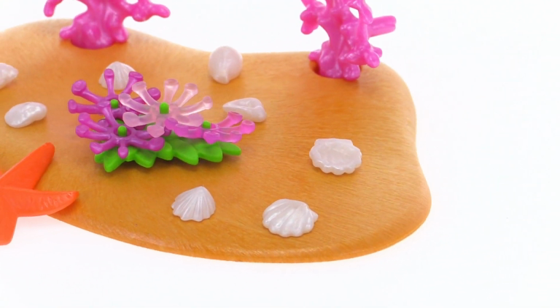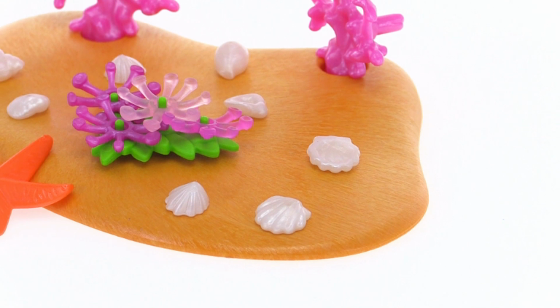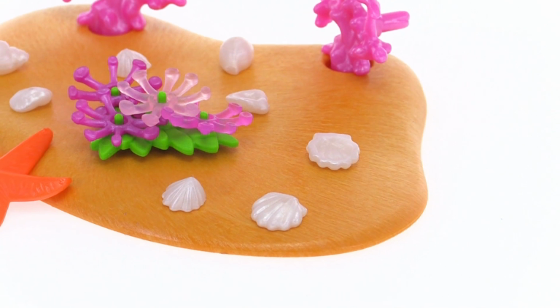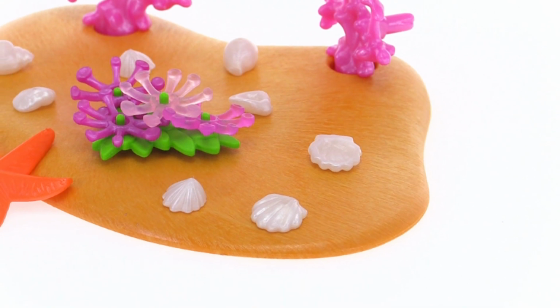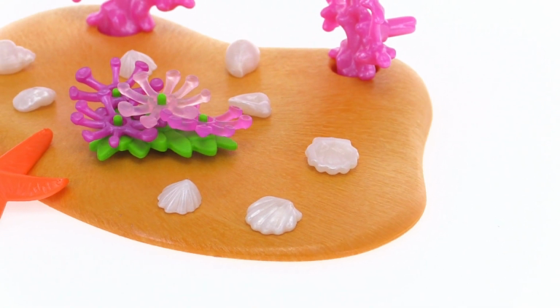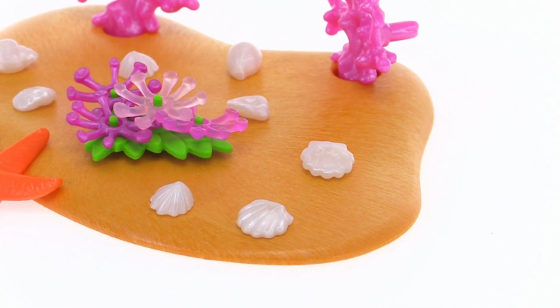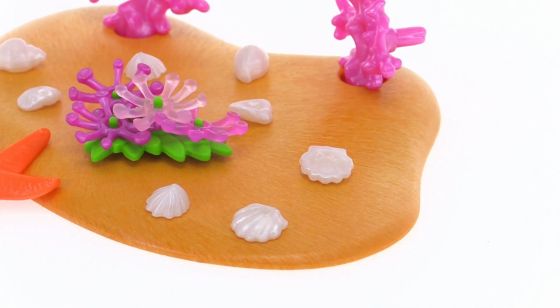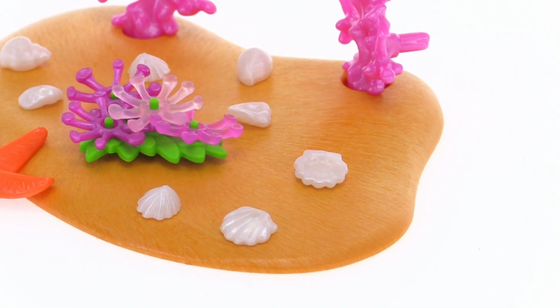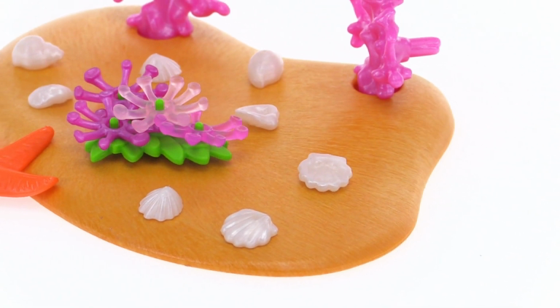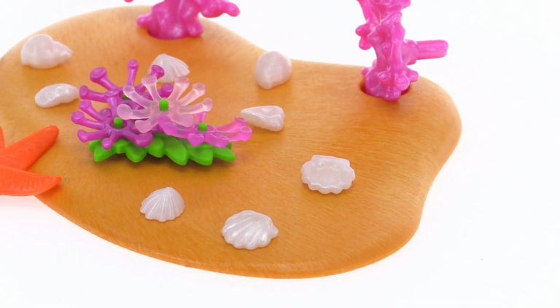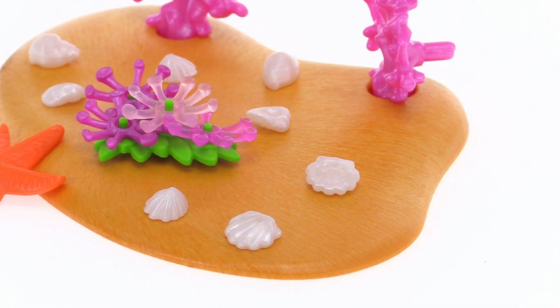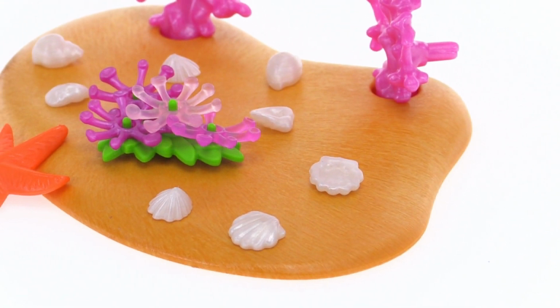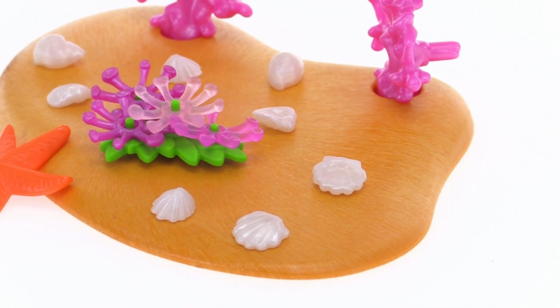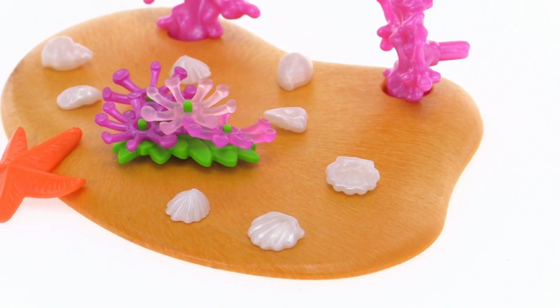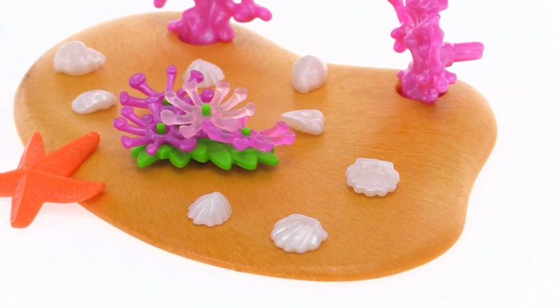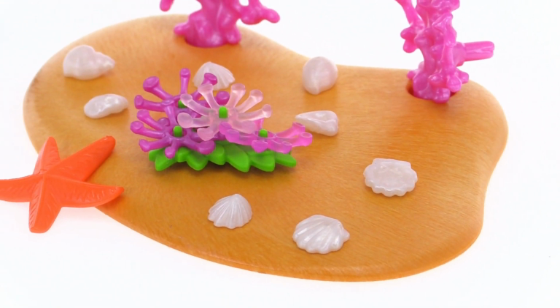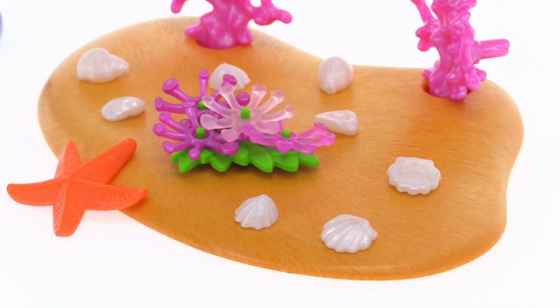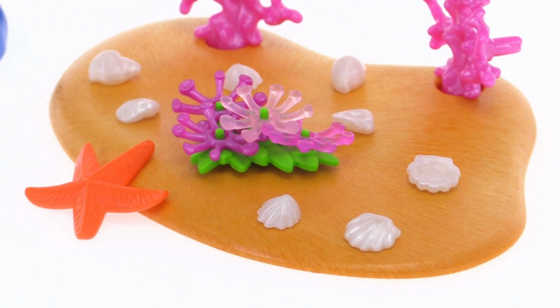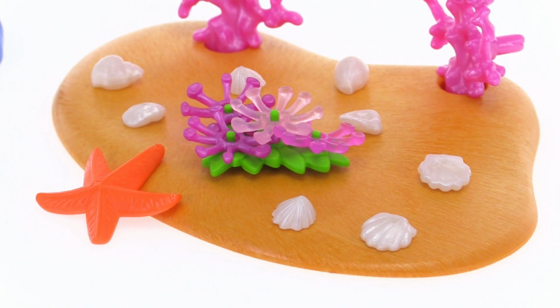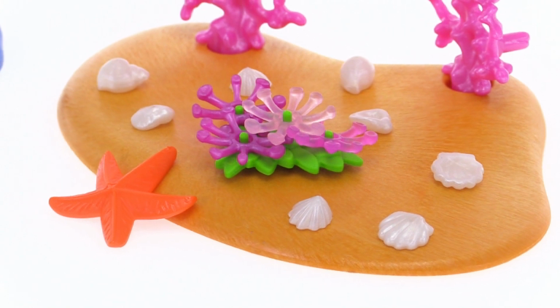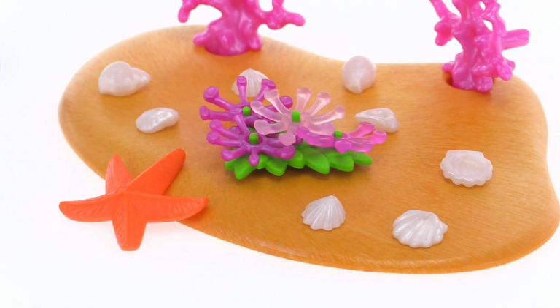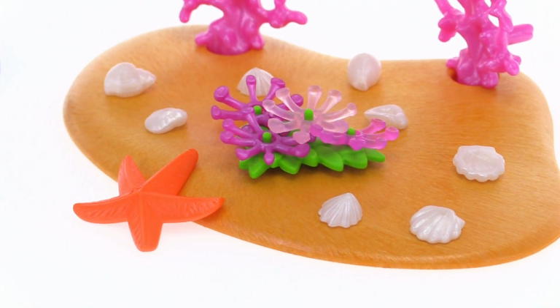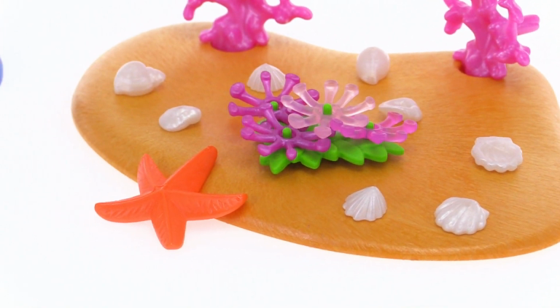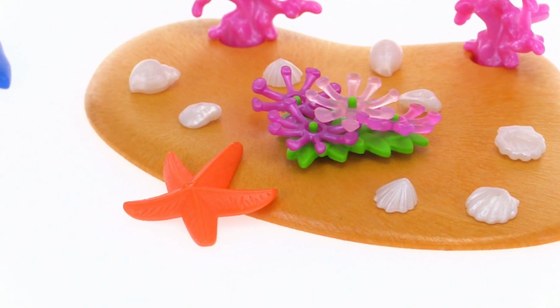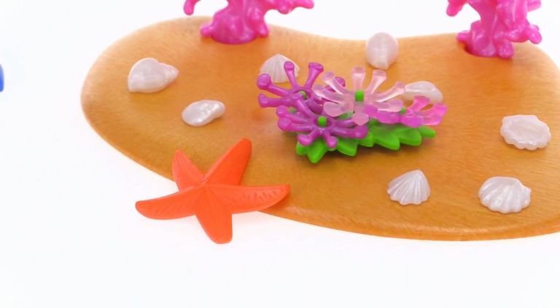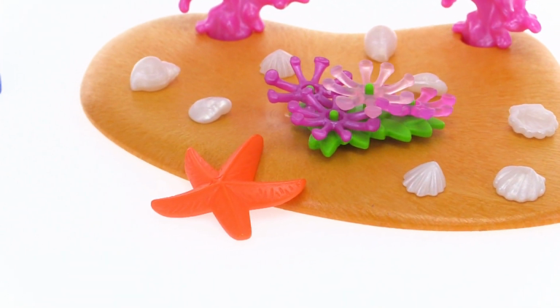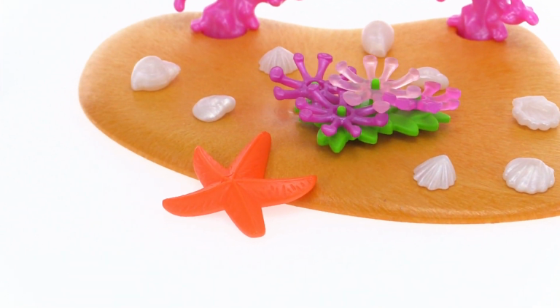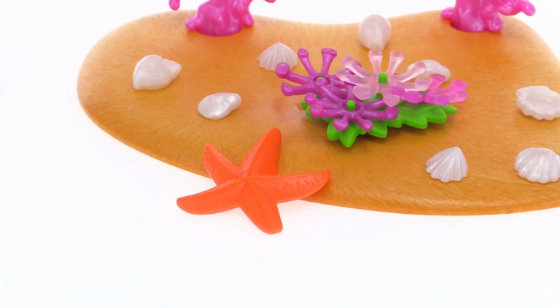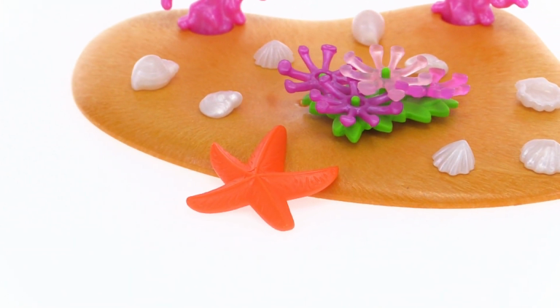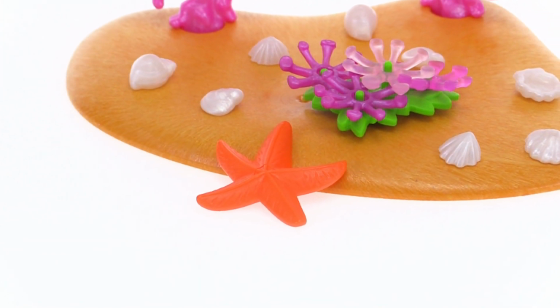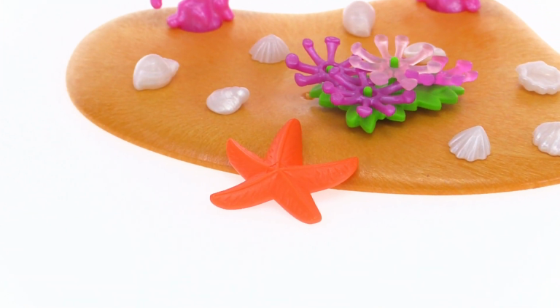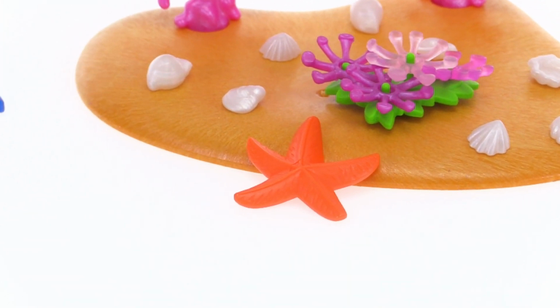Actually looks pretty realistic I would say. Those are pretty nice. I like them and they look different depending upon whether you have them right side up or upside down, so they'll give you even more variance.